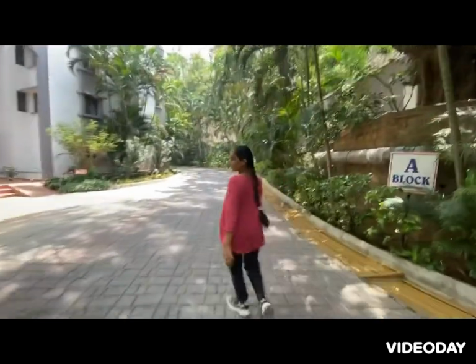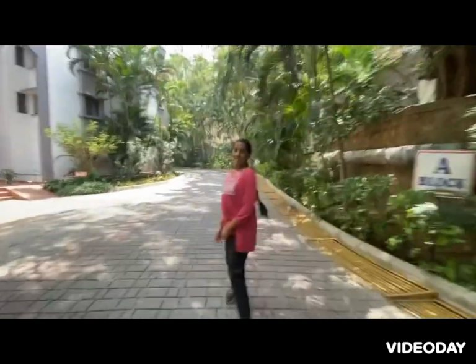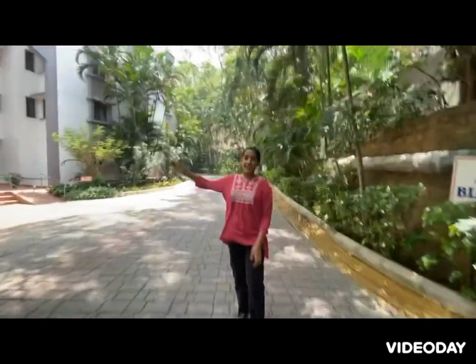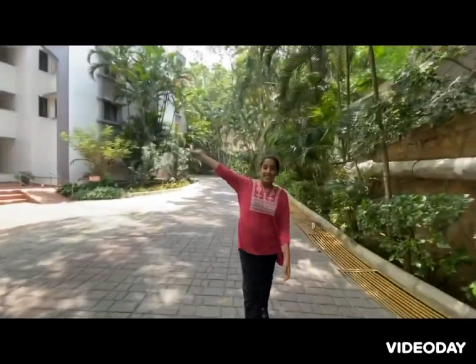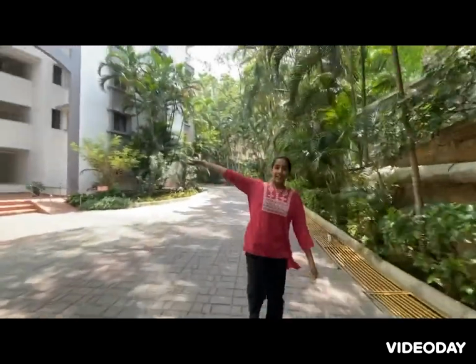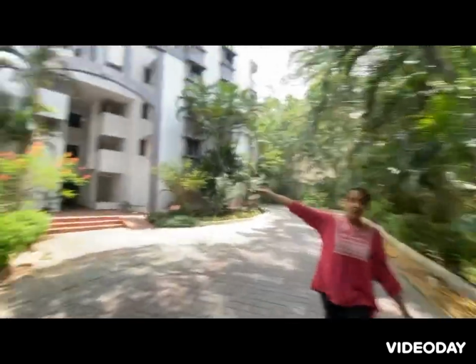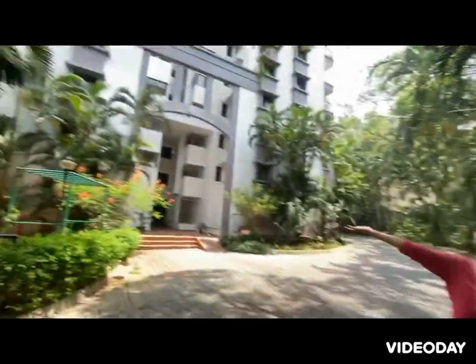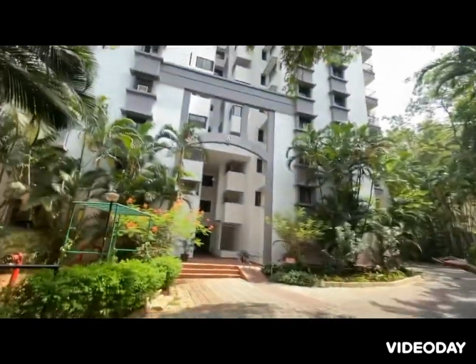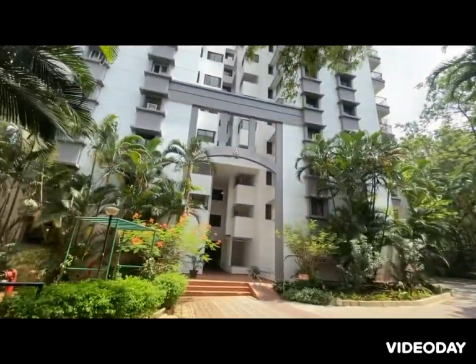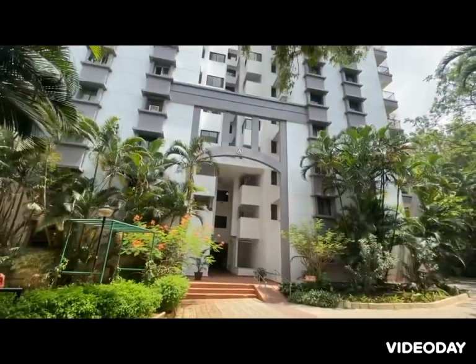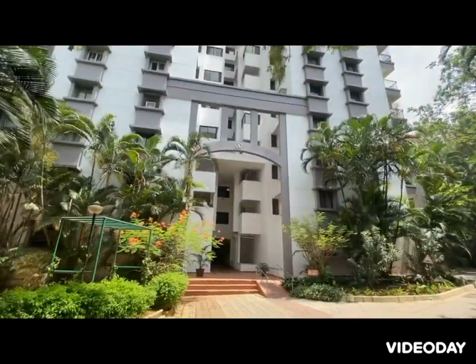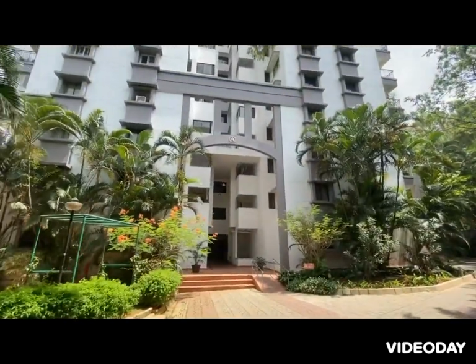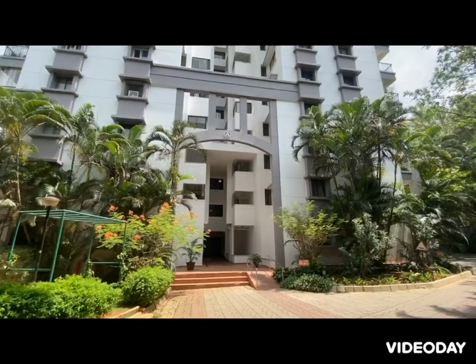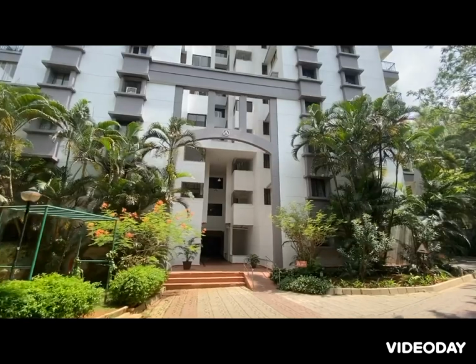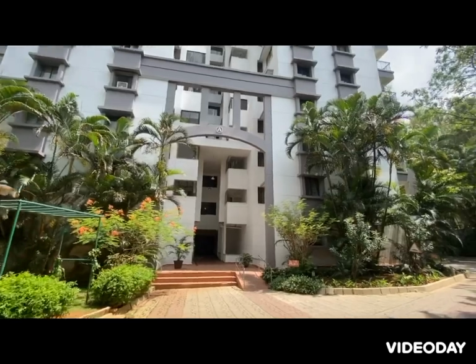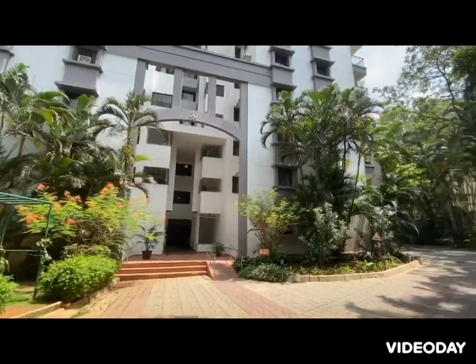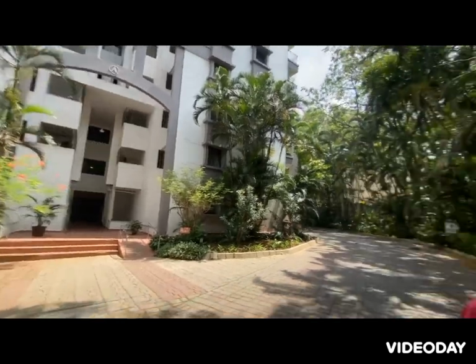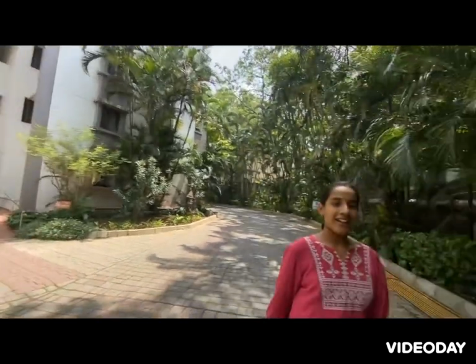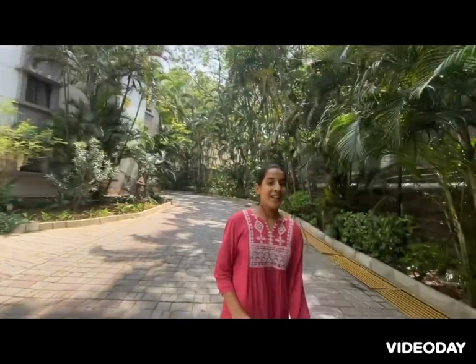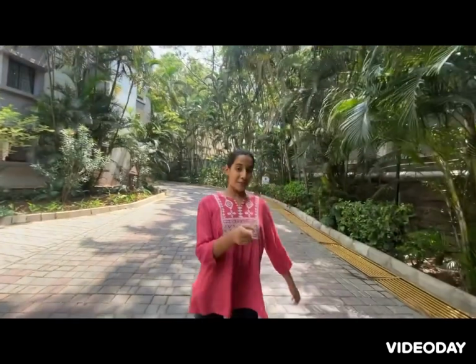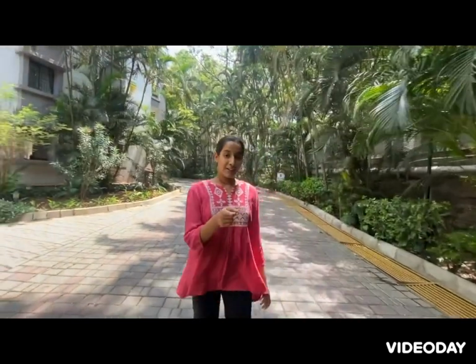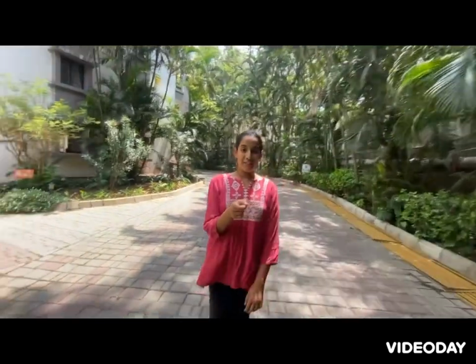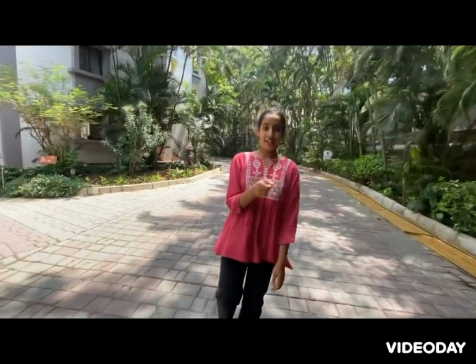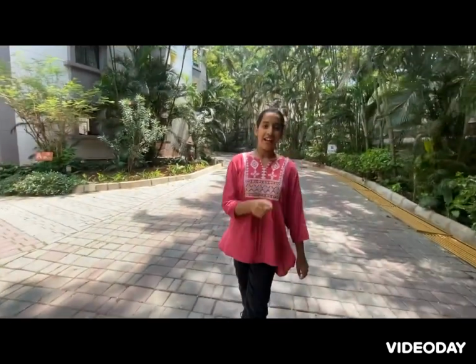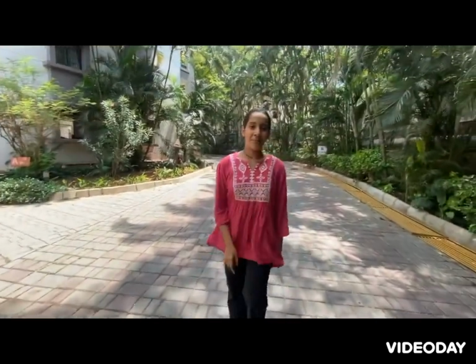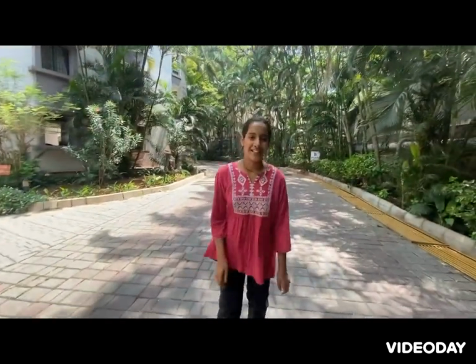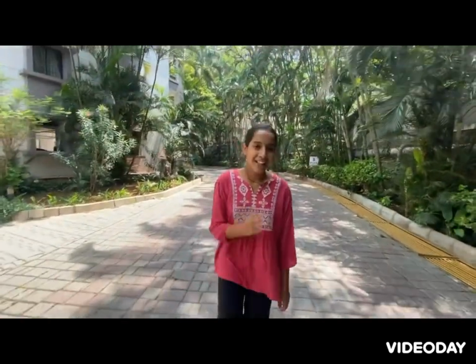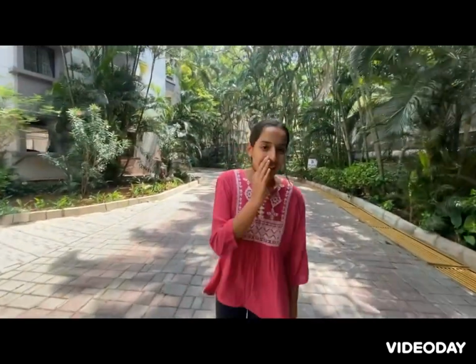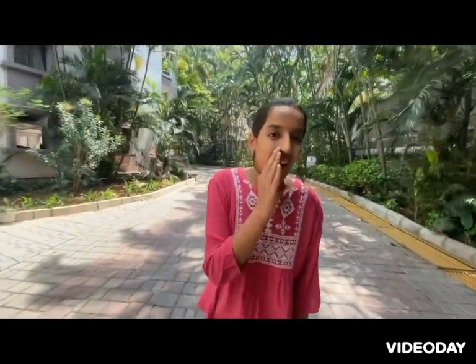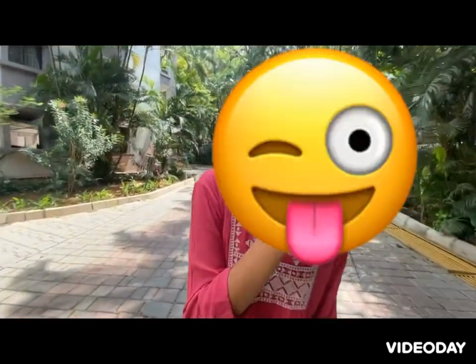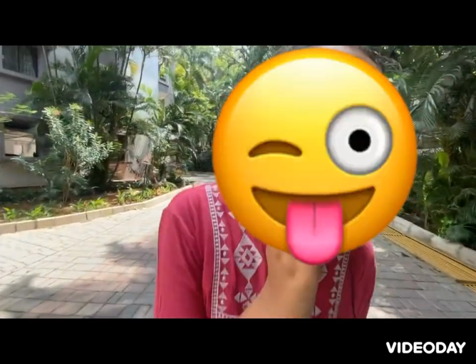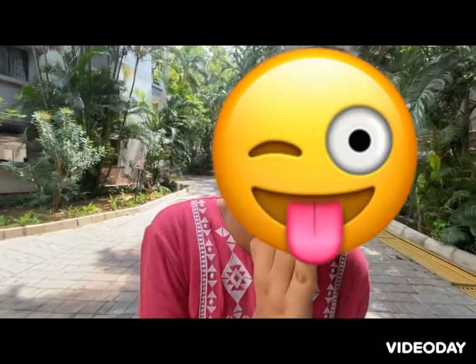So this is A block. A lot of people live here, especially the oldies.